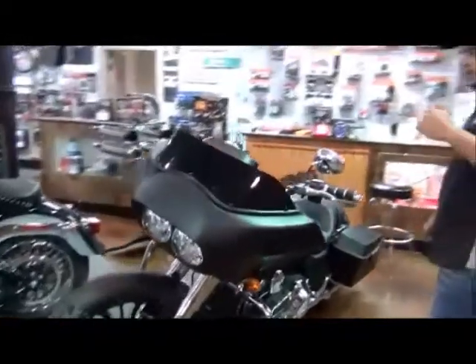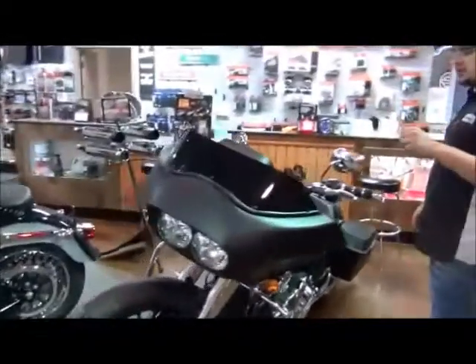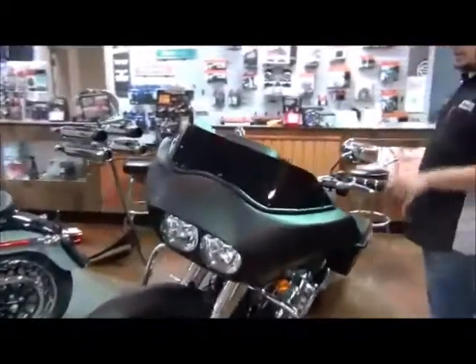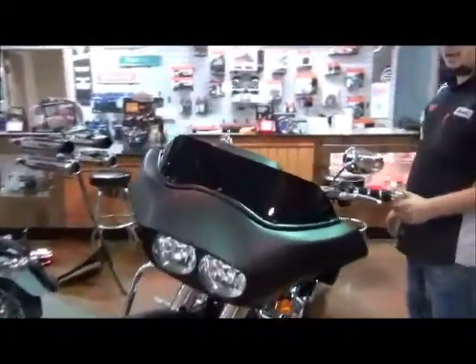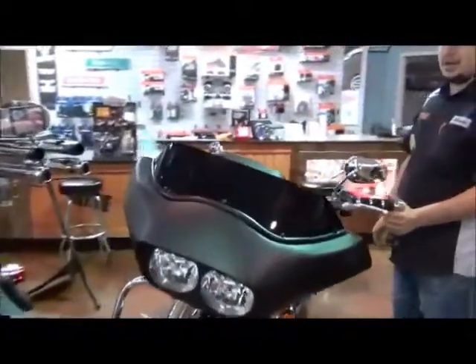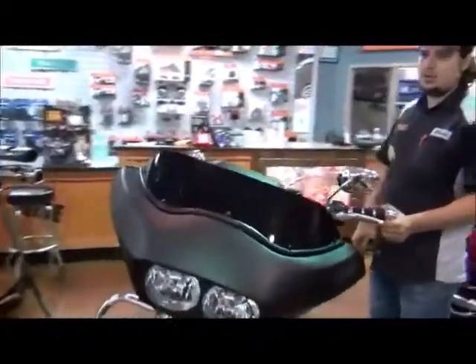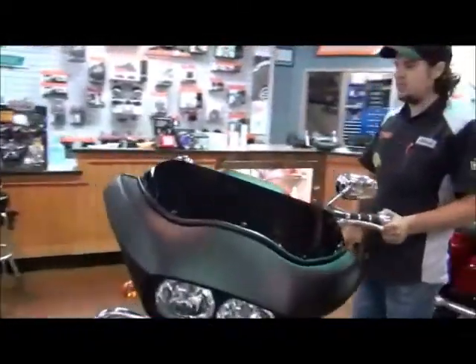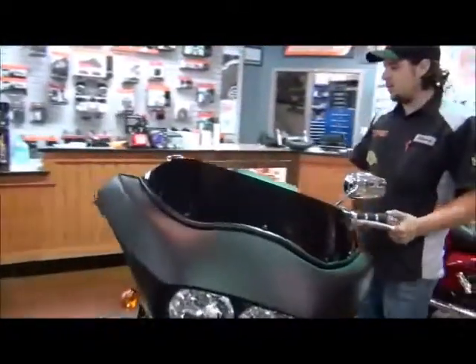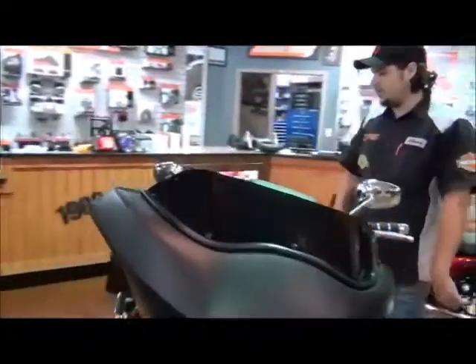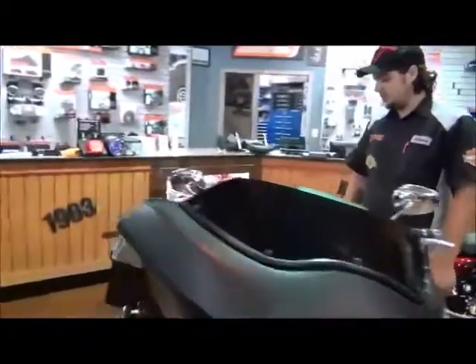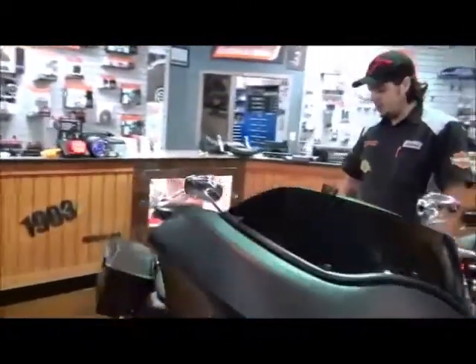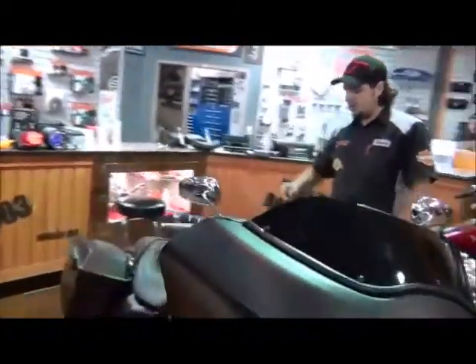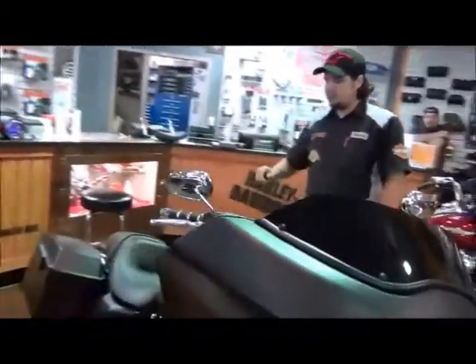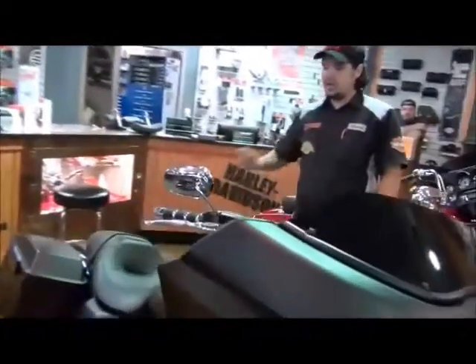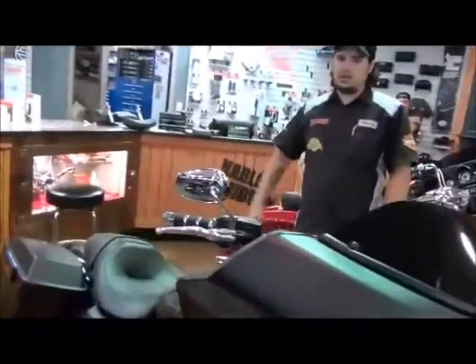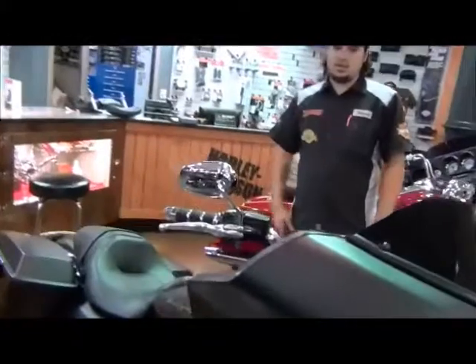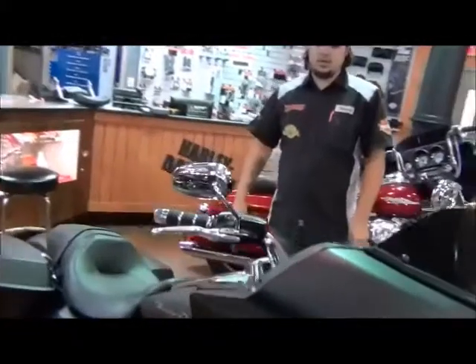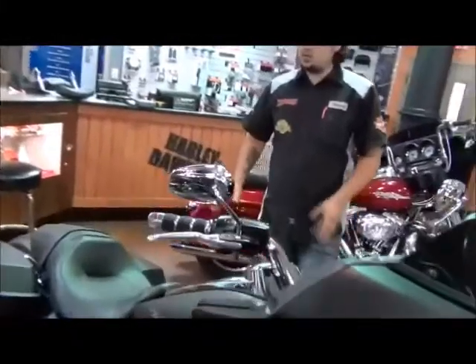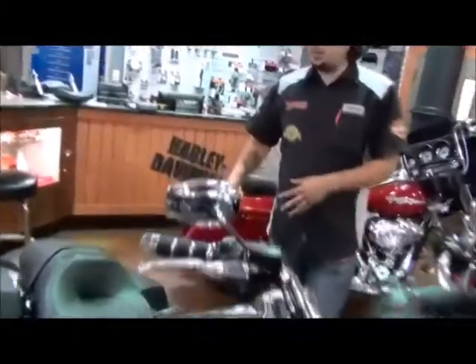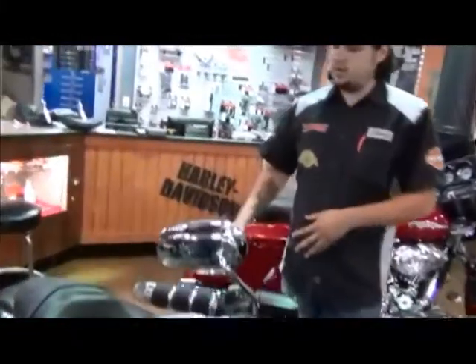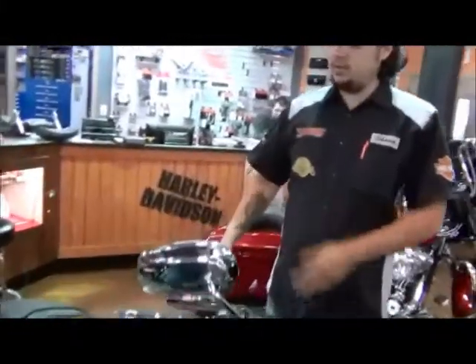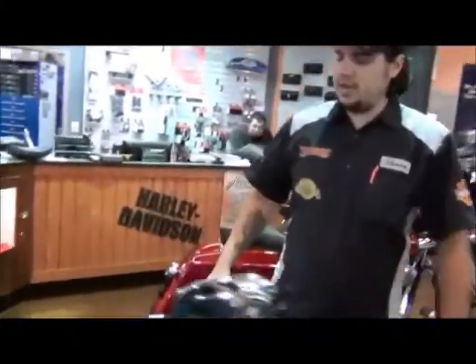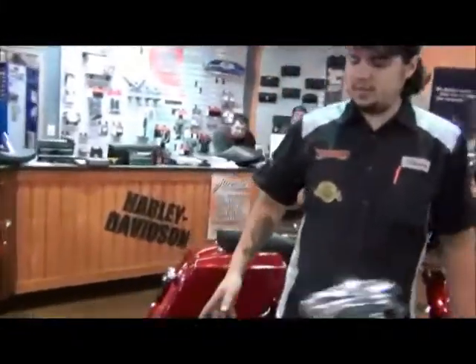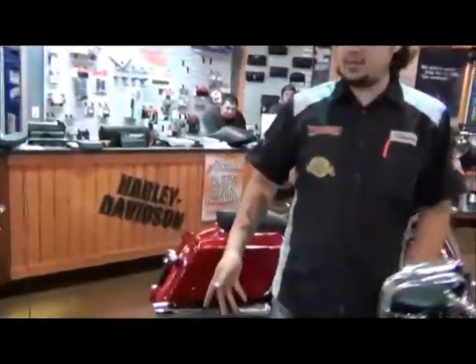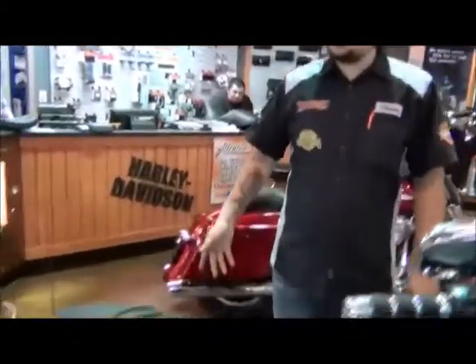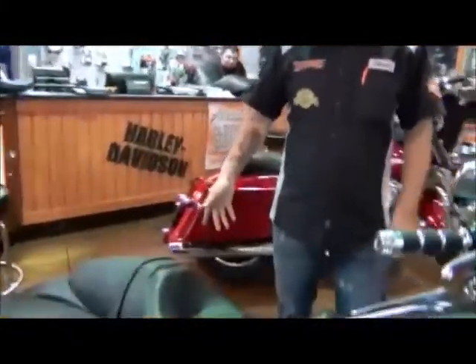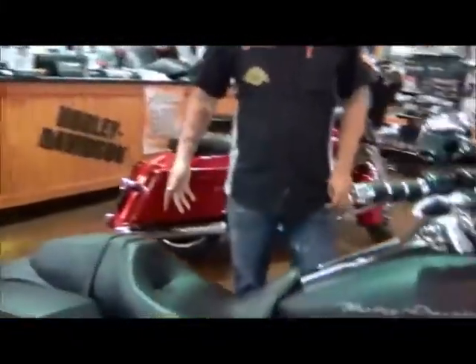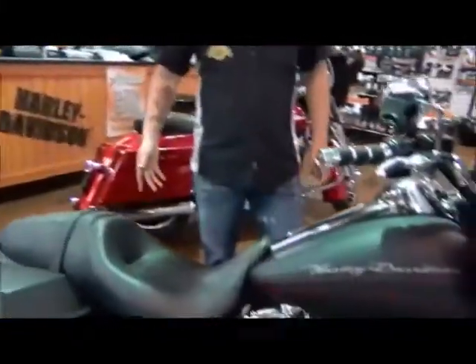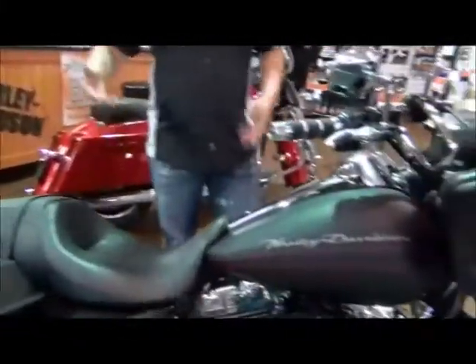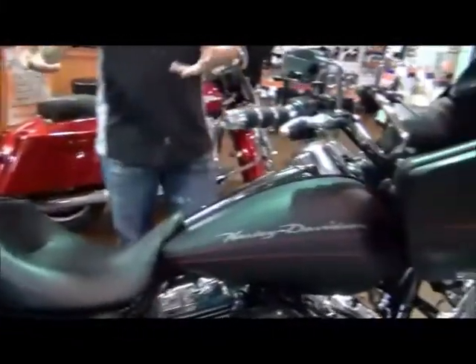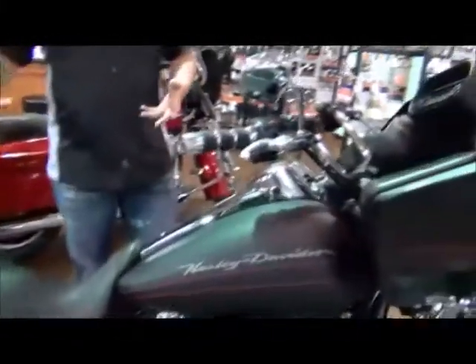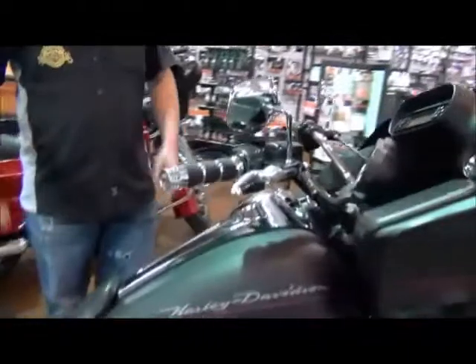We did RC Gatlin-style chrome and black grips. Again, with the RC Components on the rear wheel. You can see them because of the saddlebags — you can see them on that side, of course.